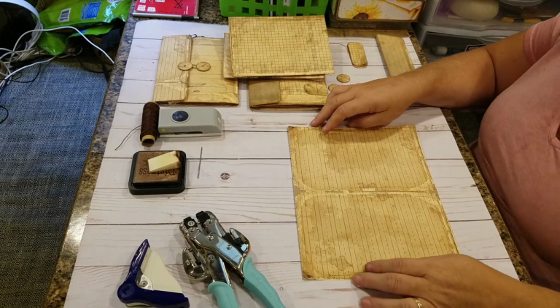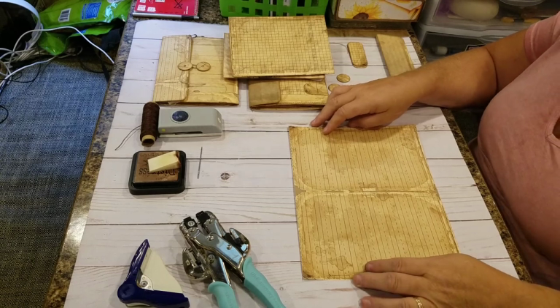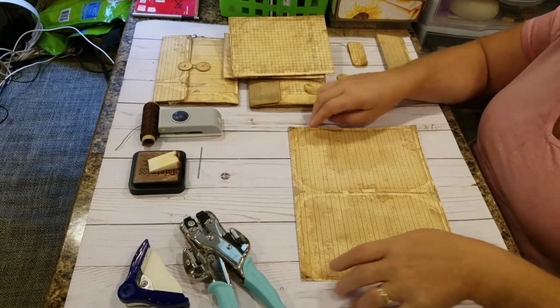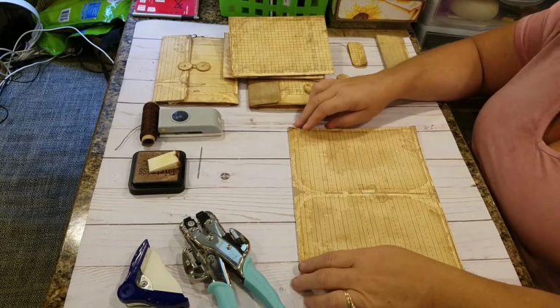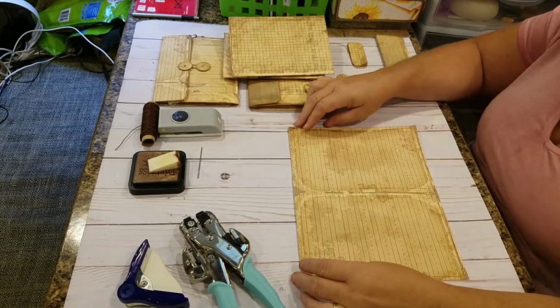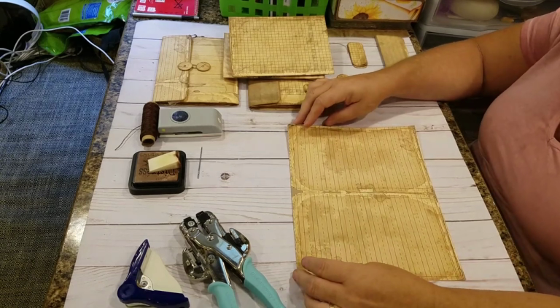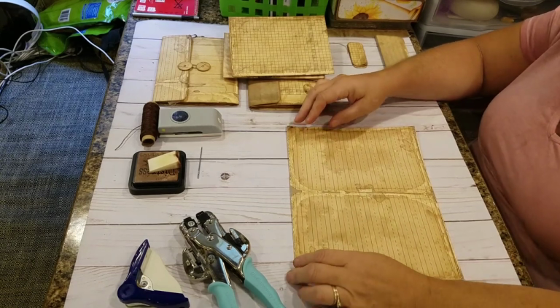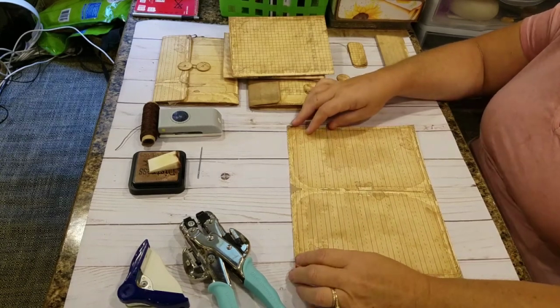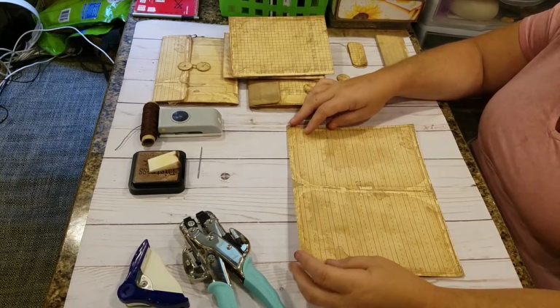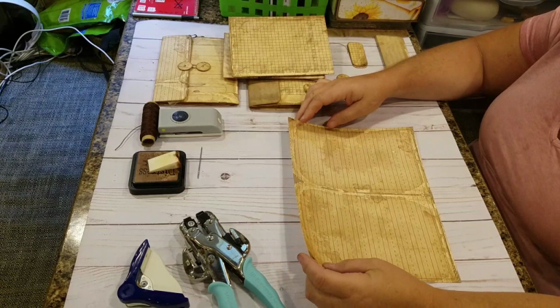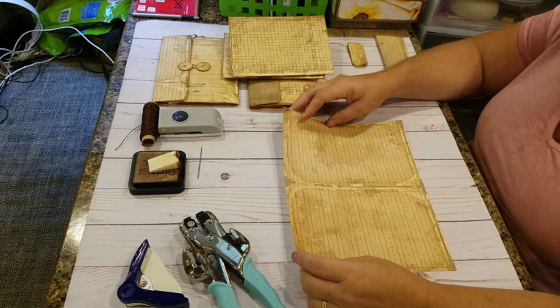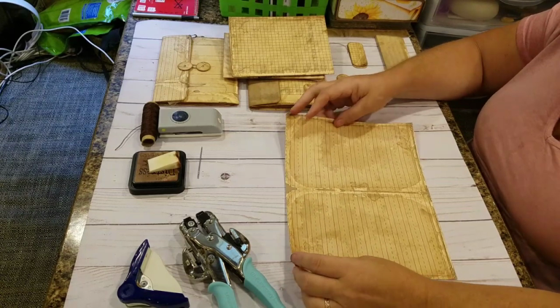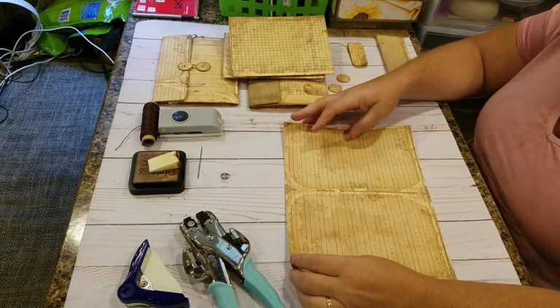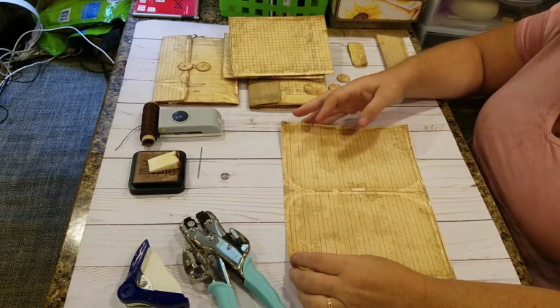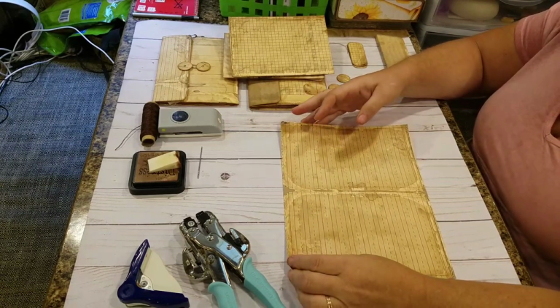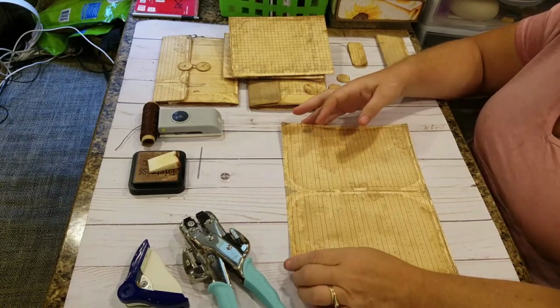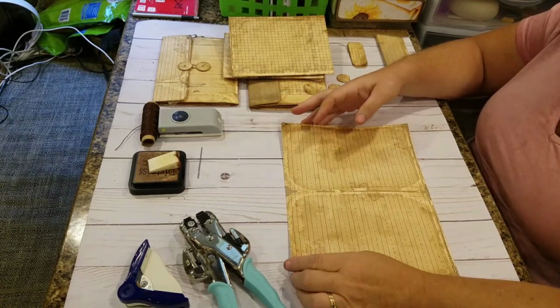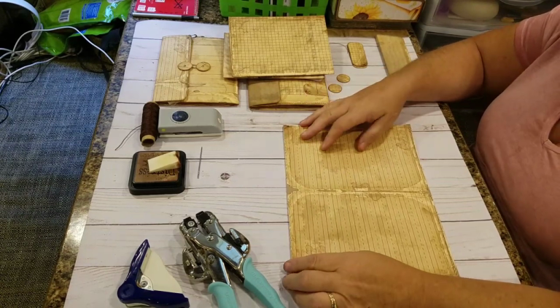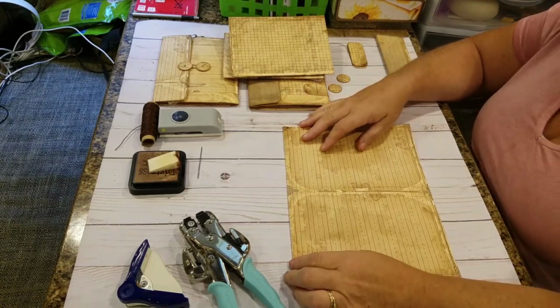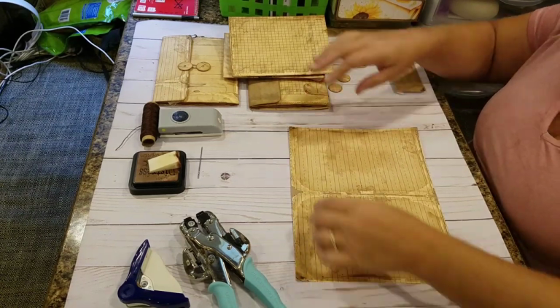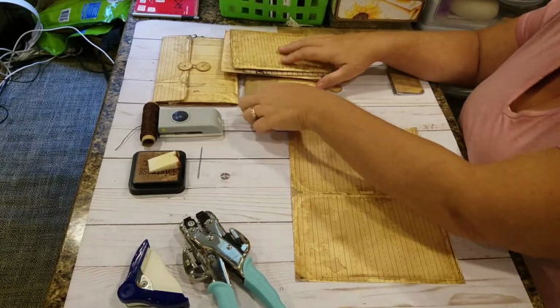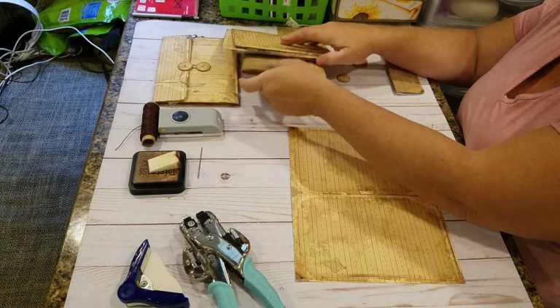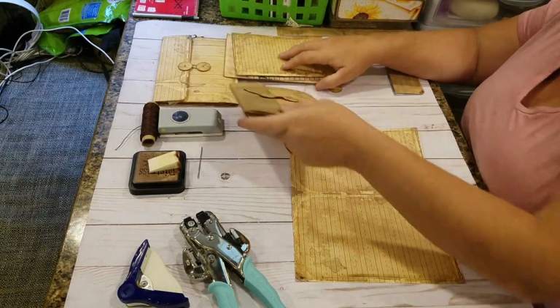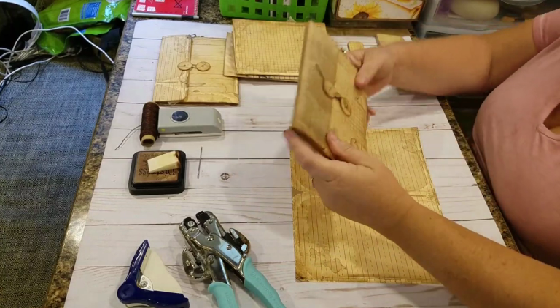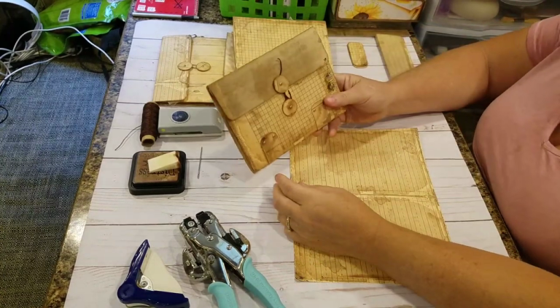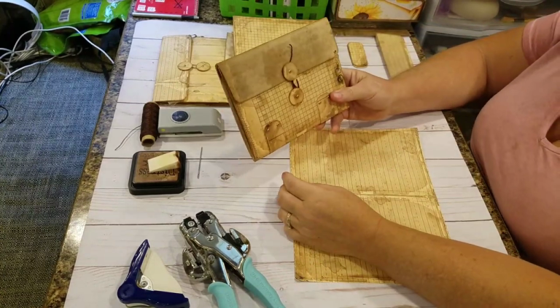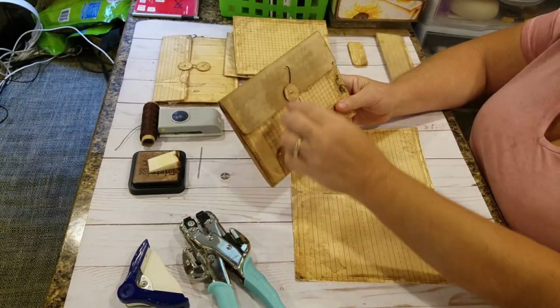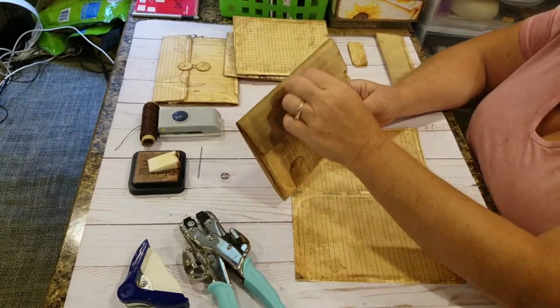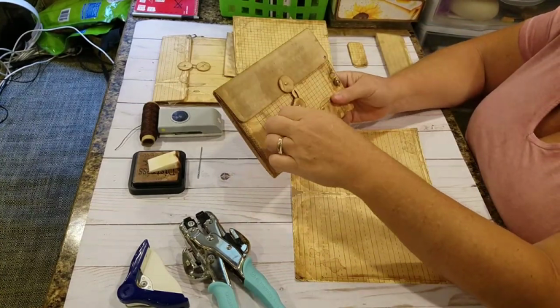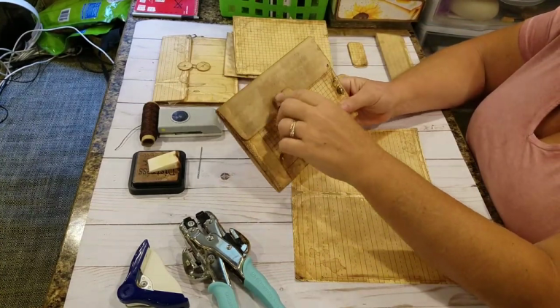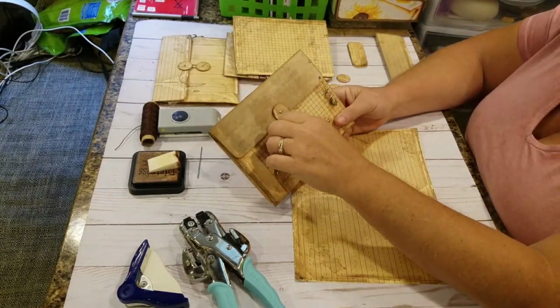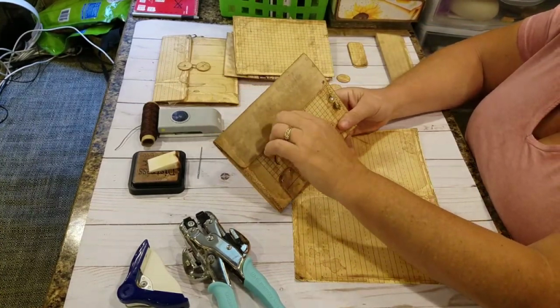Hi everyone, this is Cheryl Stark. This is my second video of the day and I'm doing my second tutorial ever. The tutorial is going to be on this little folder that I made the other day.